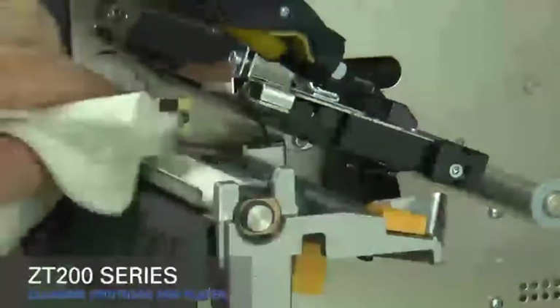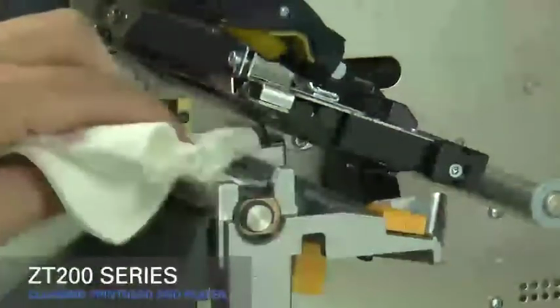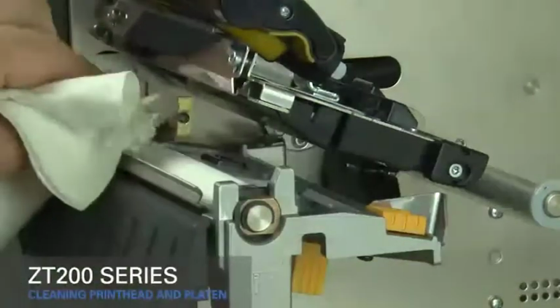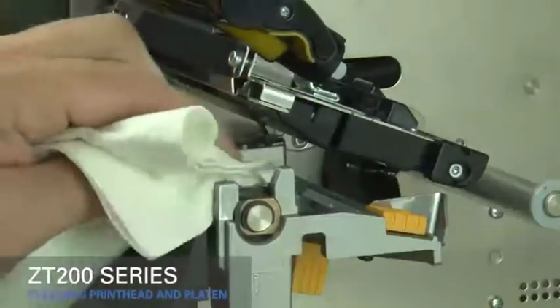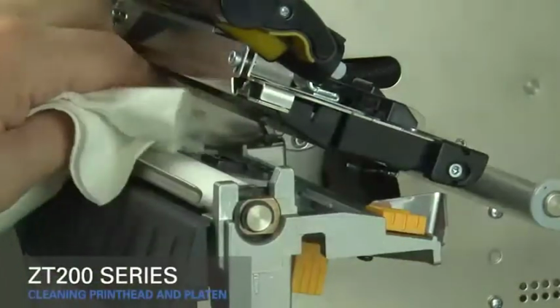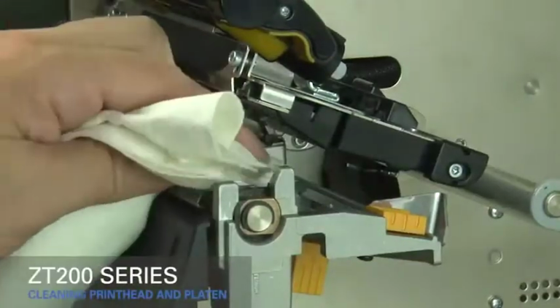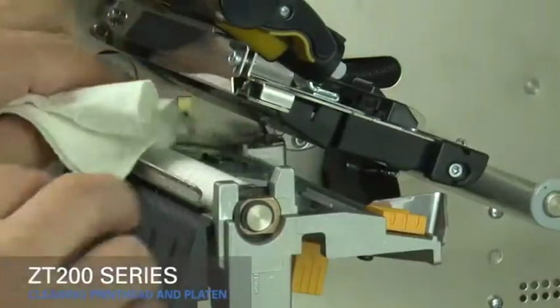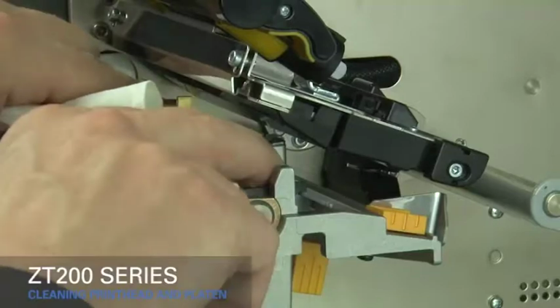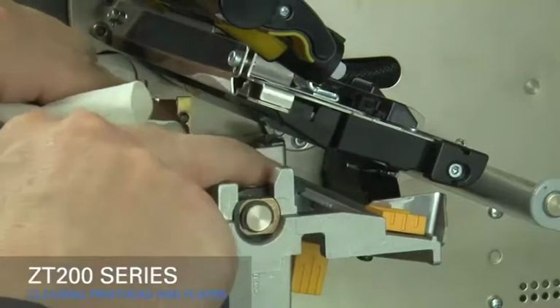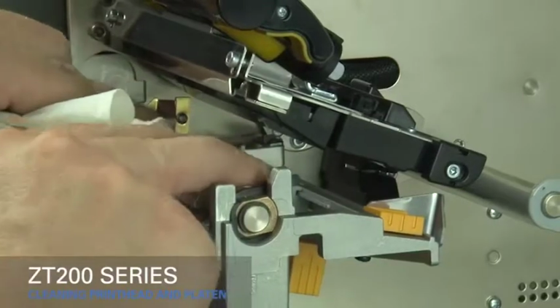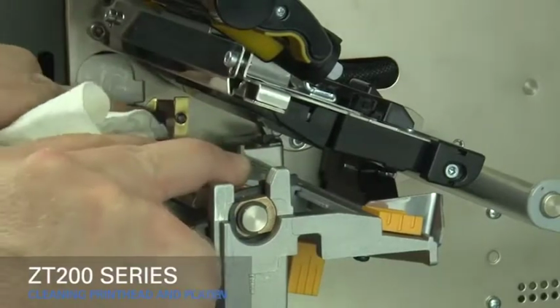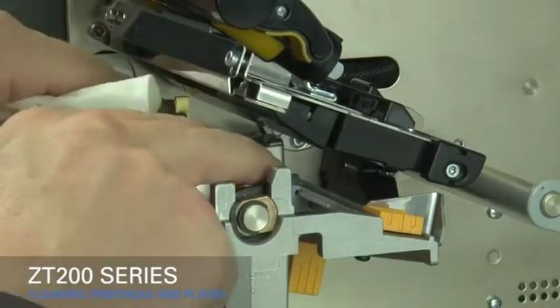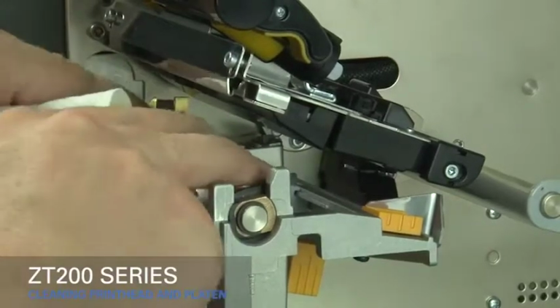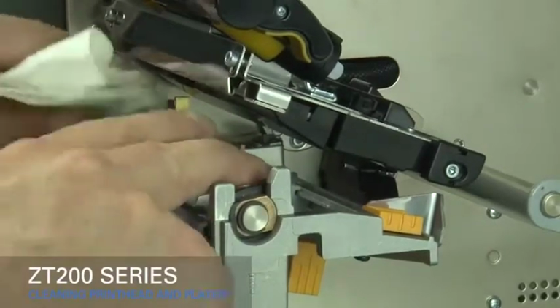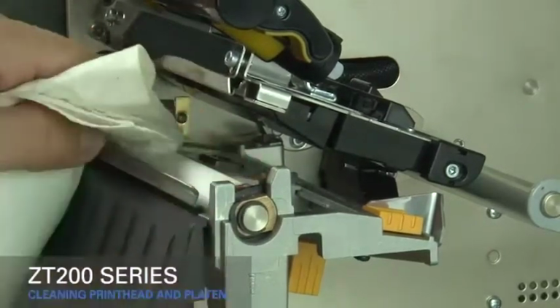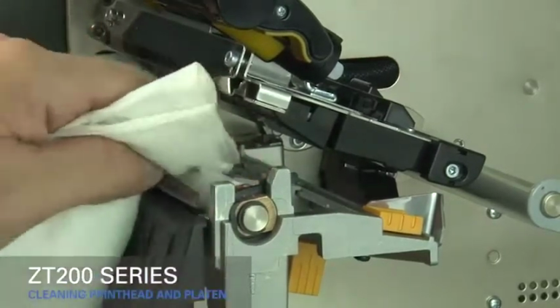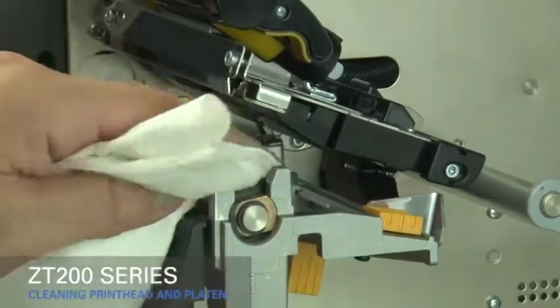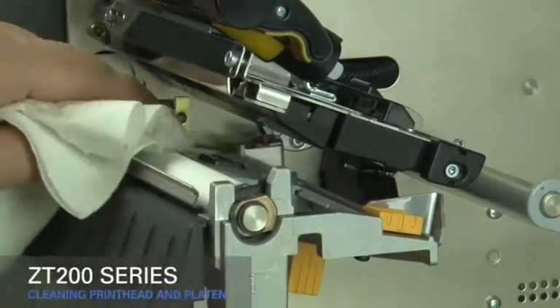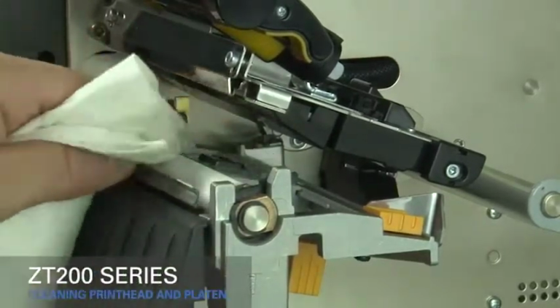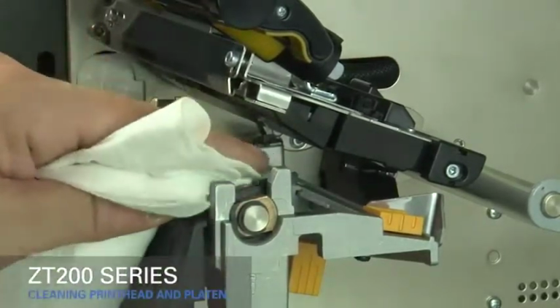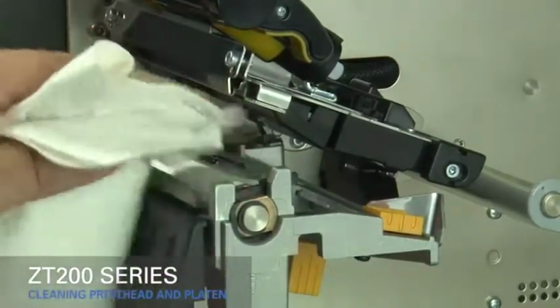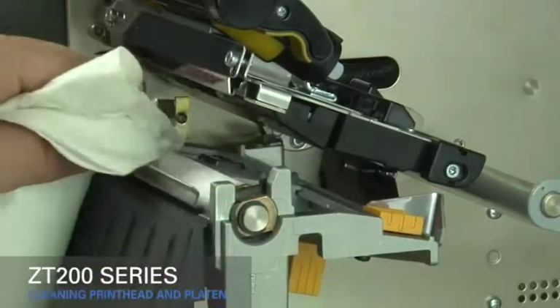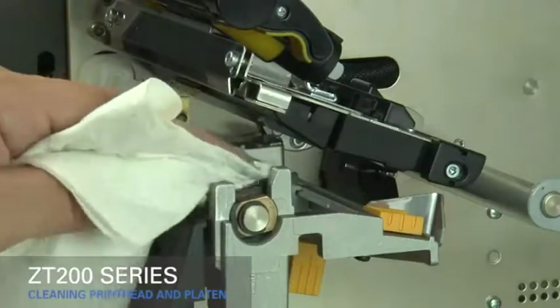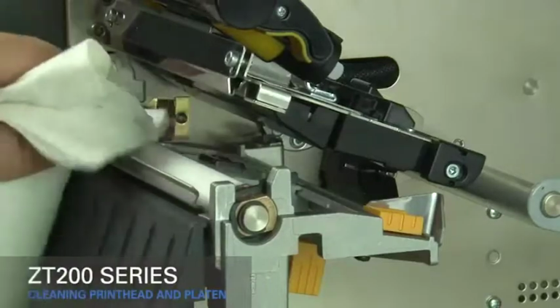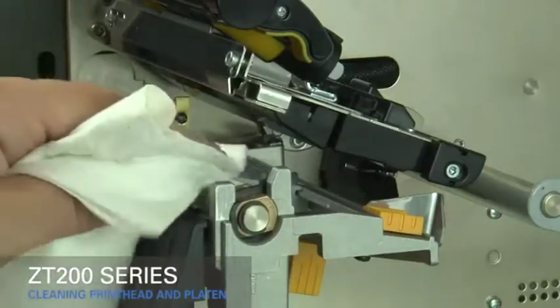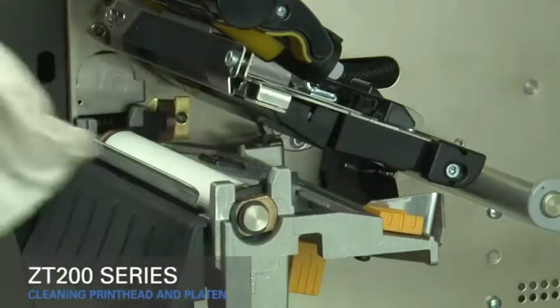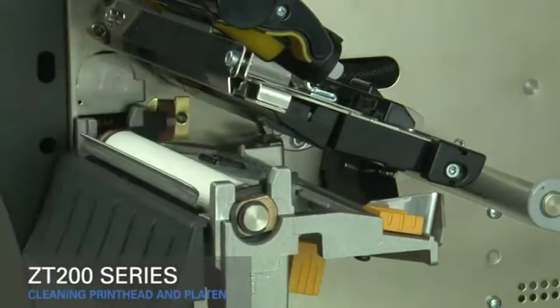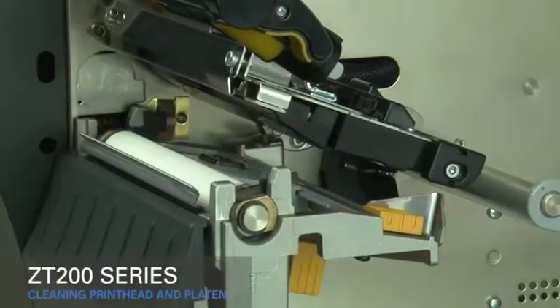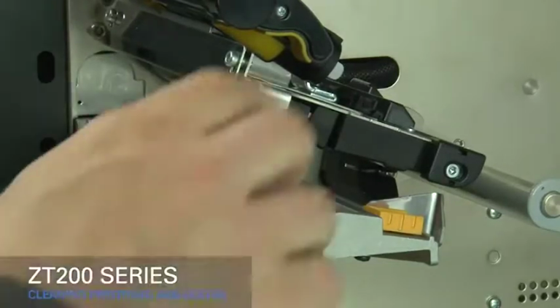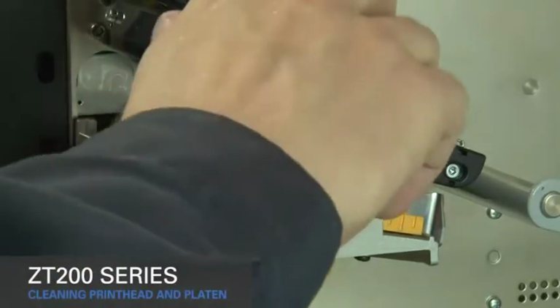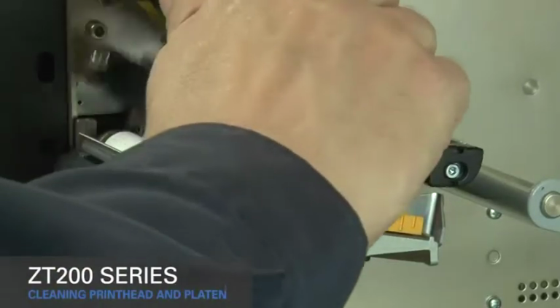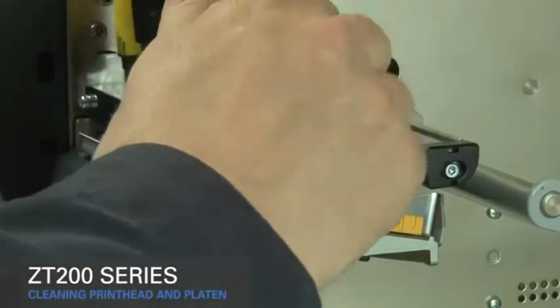Clean the platen roller by wiping it thoroughly and rotating it. Allow the solvent to evaporate, then close the printhead.